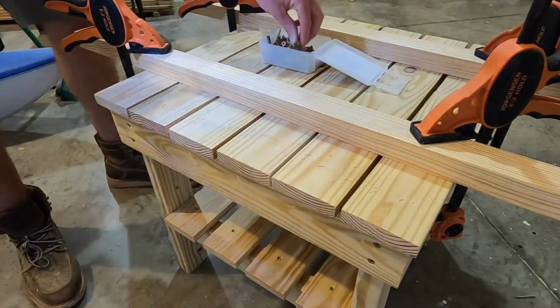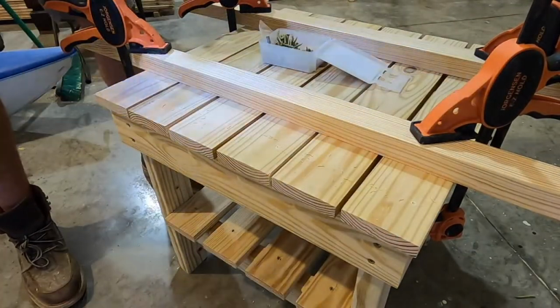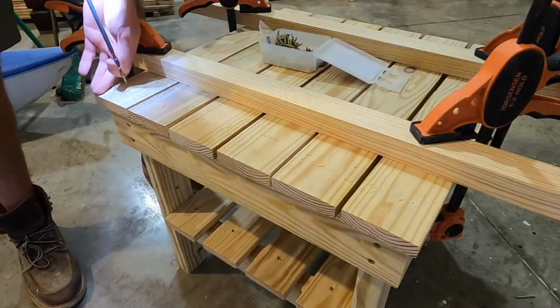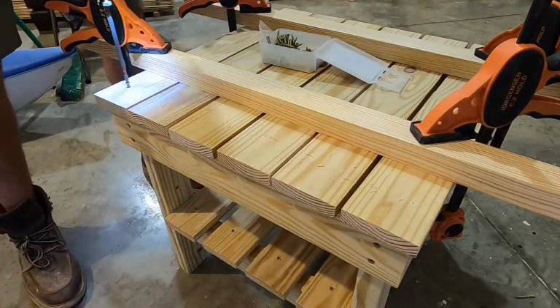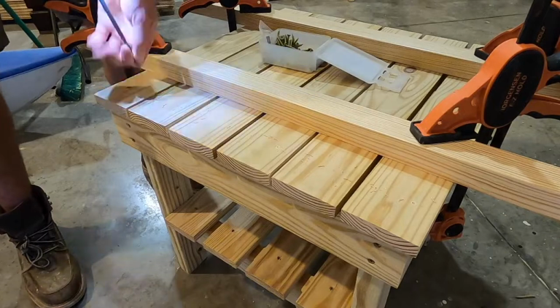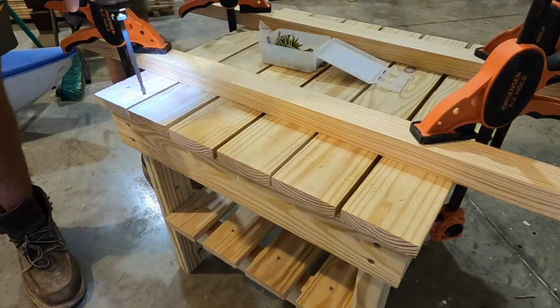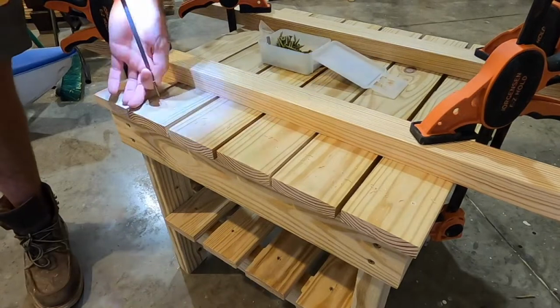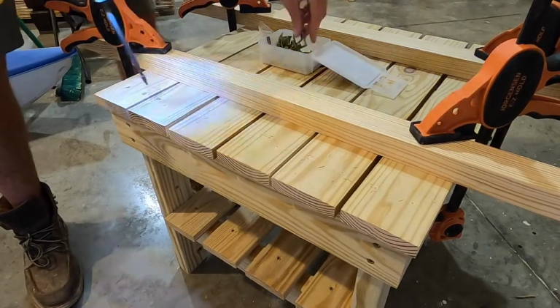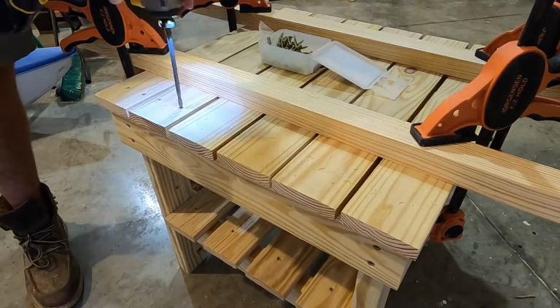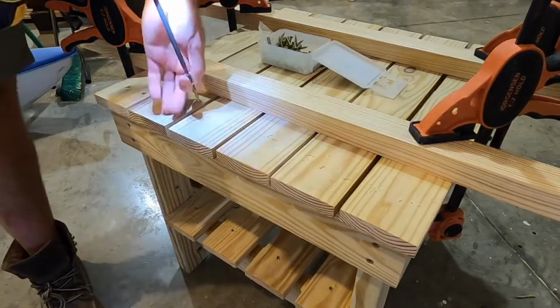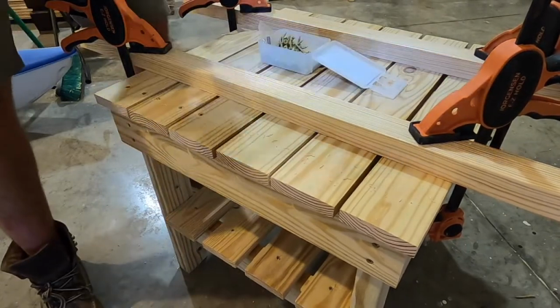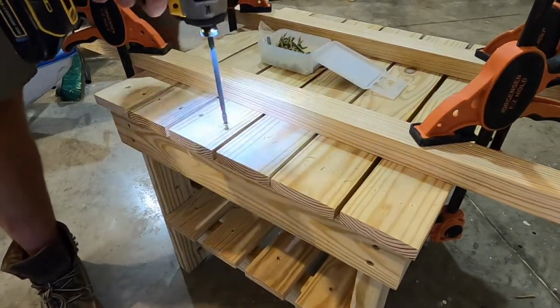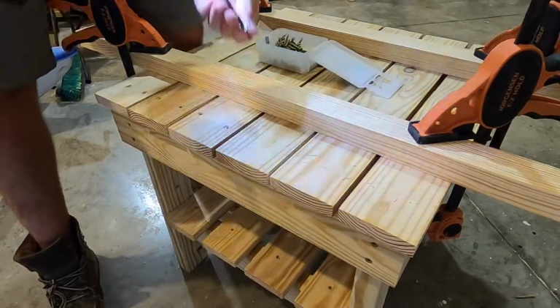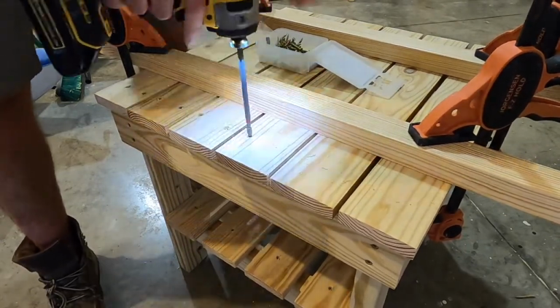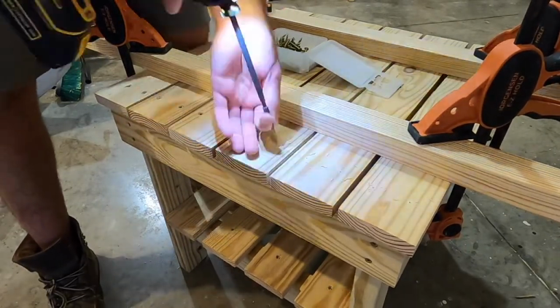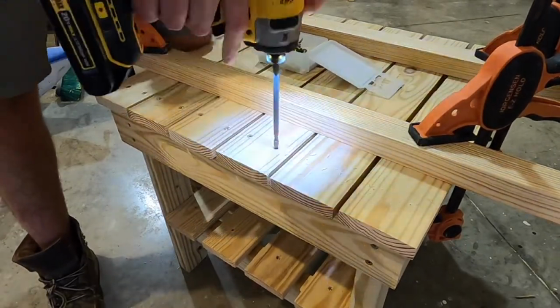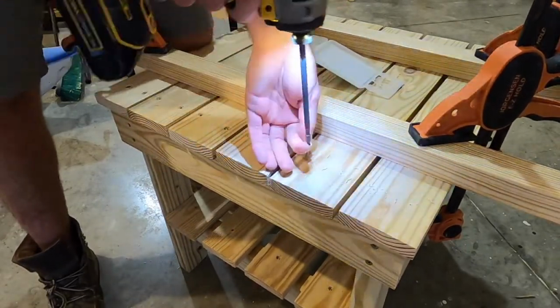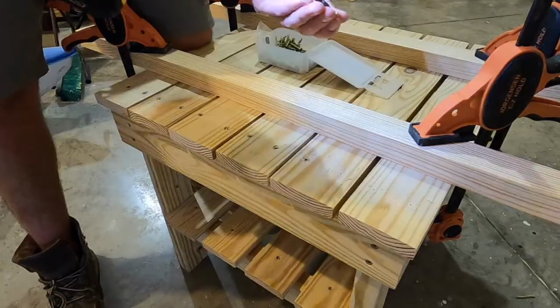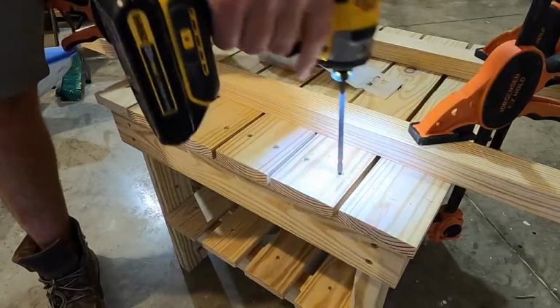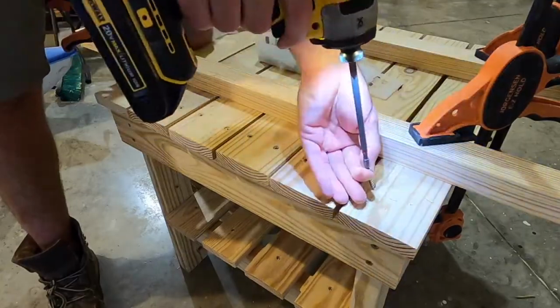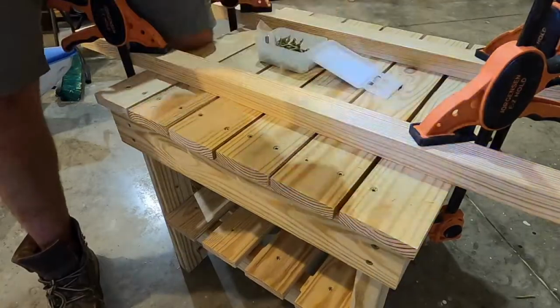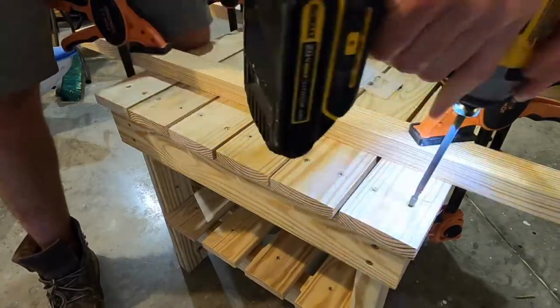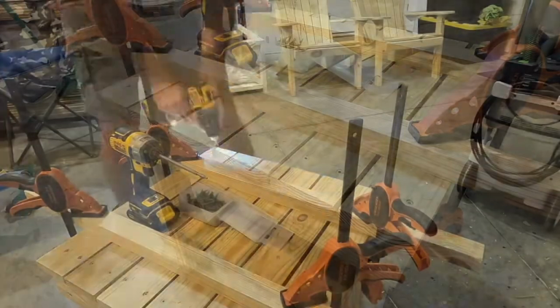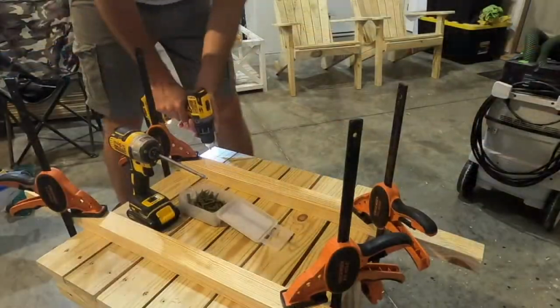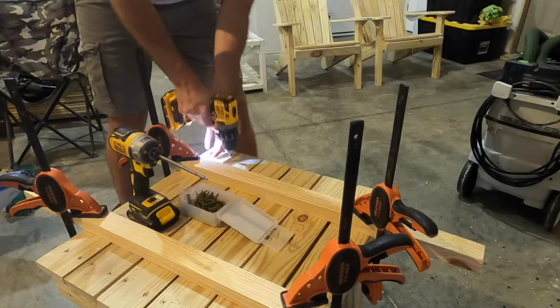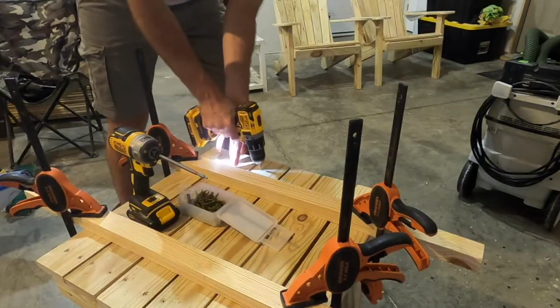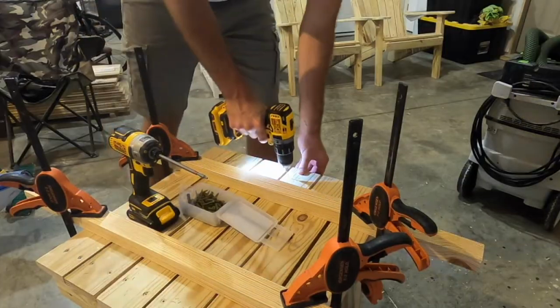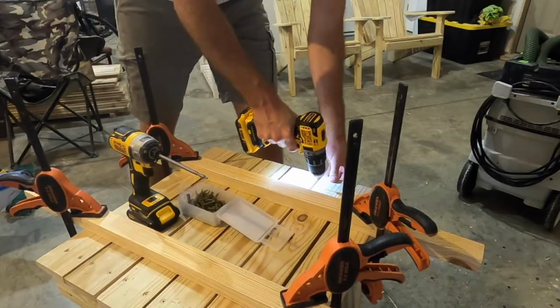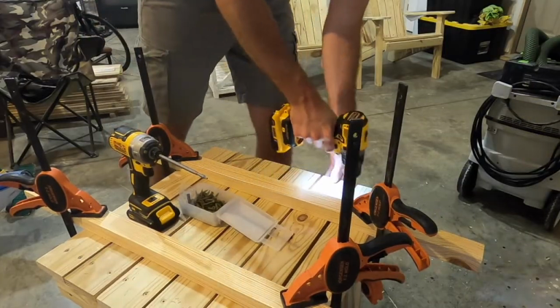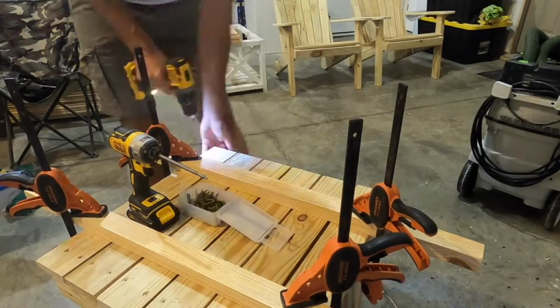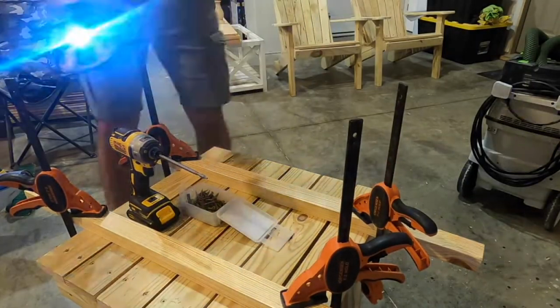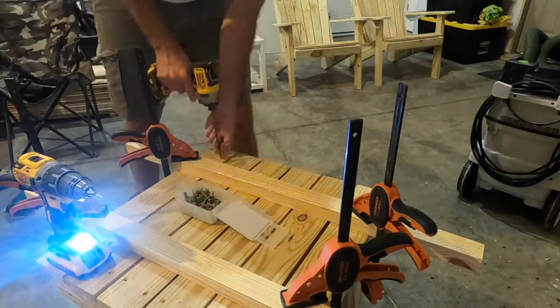You can use any brand or kind of exterior screws, but I chose PowerPro T25 screws as they're rated for exterior use. I've used these before with good results, so this has become my go-to brand.